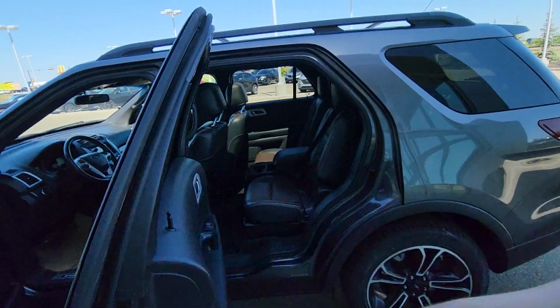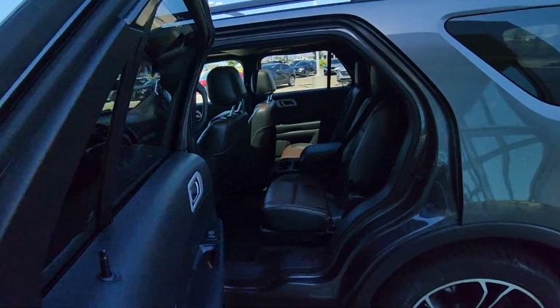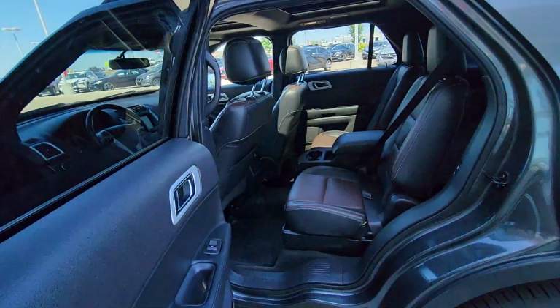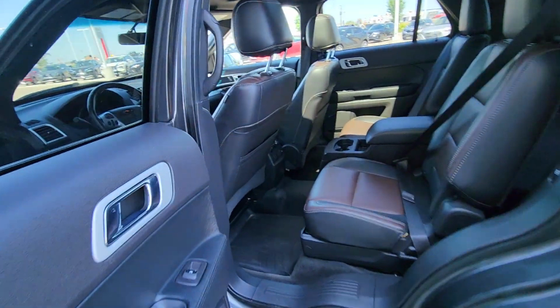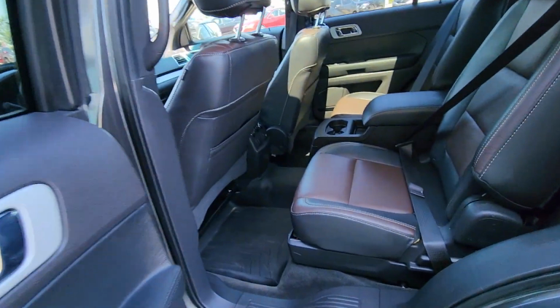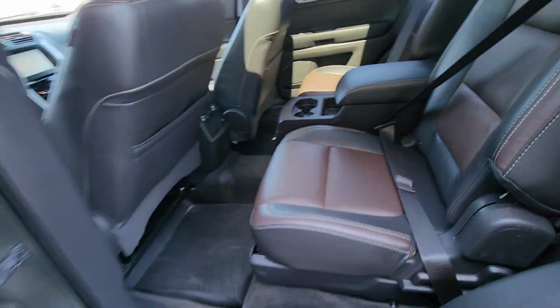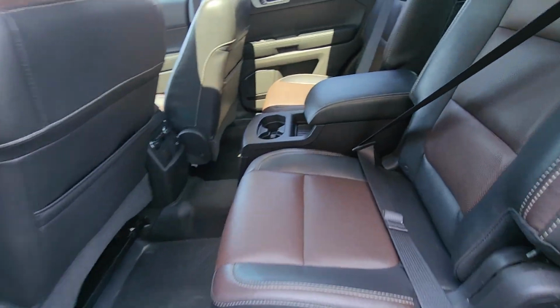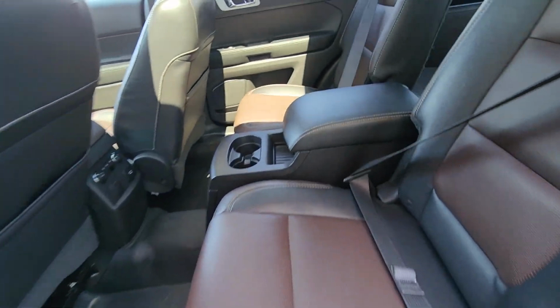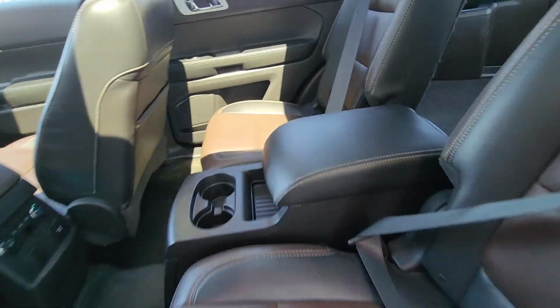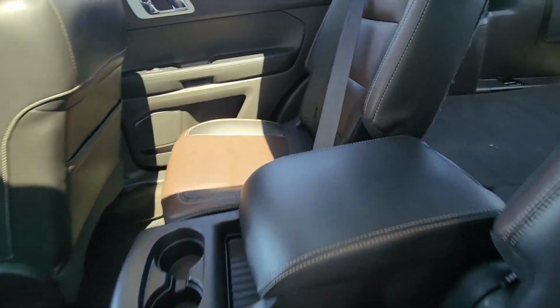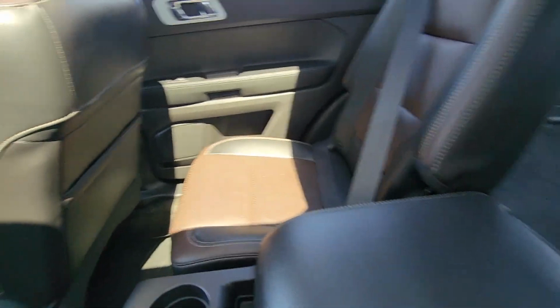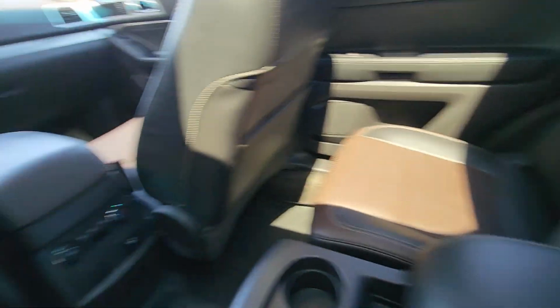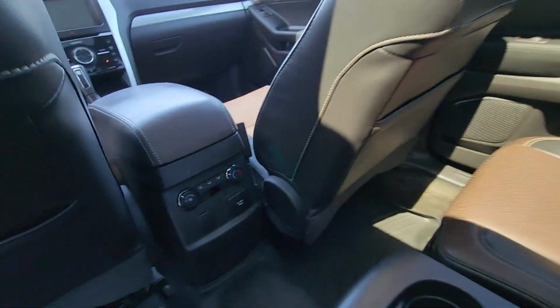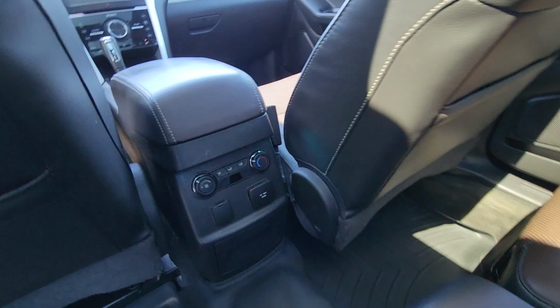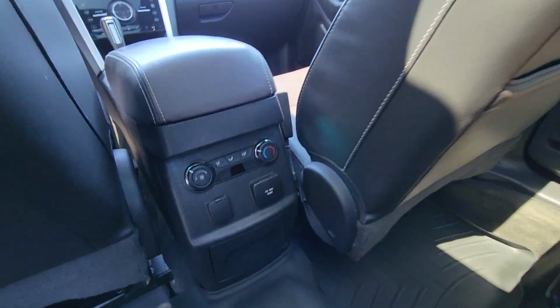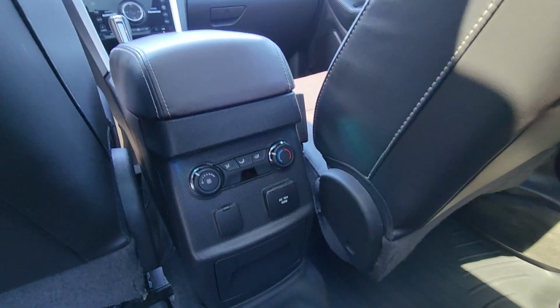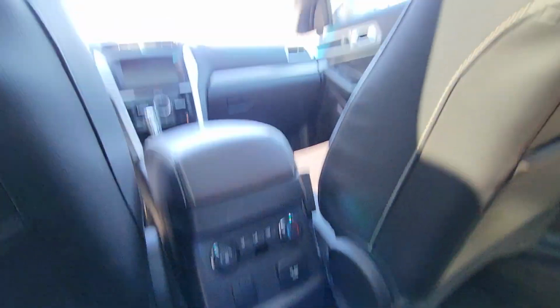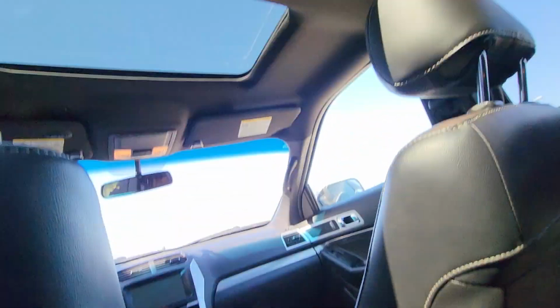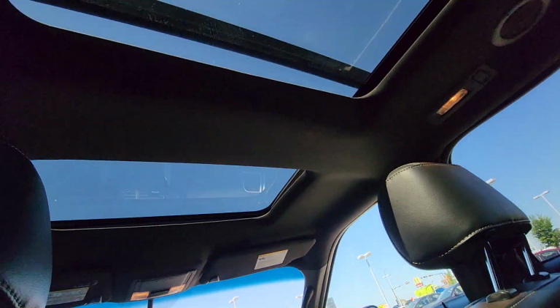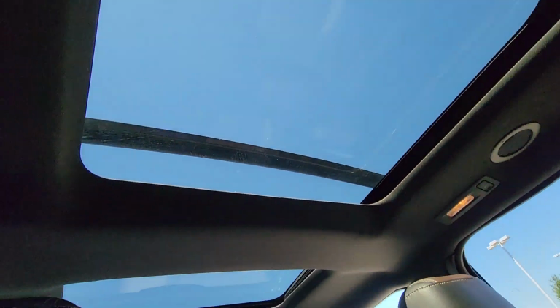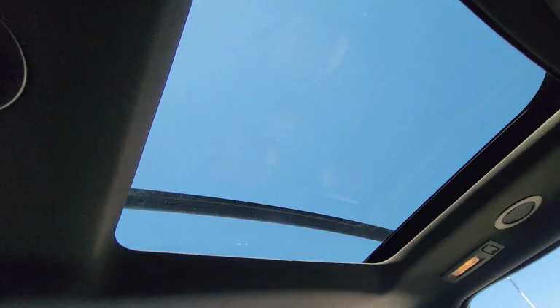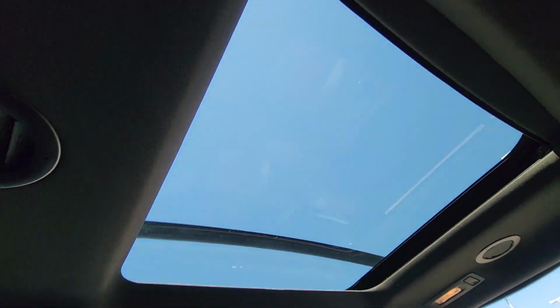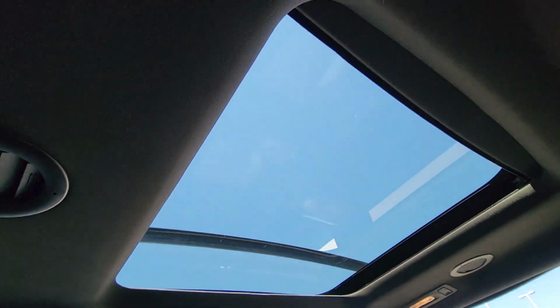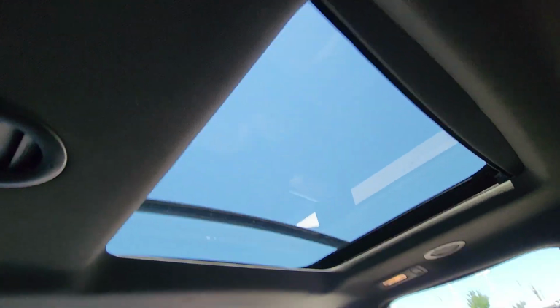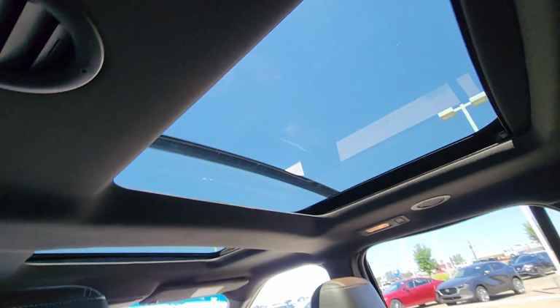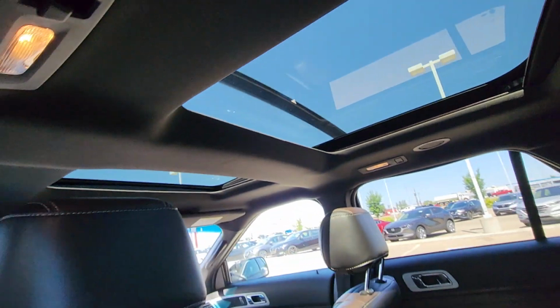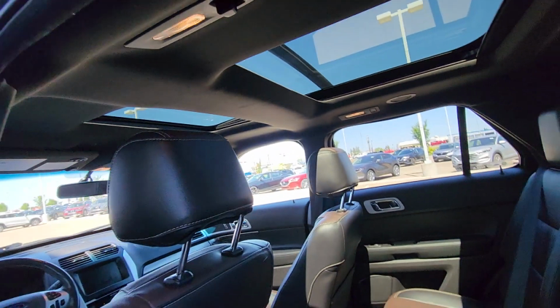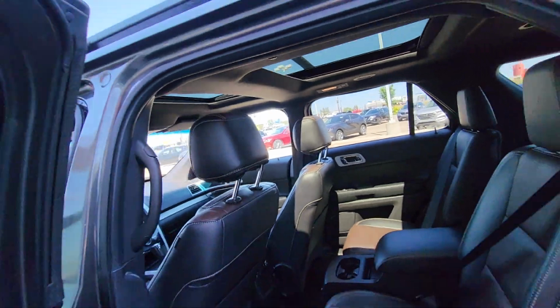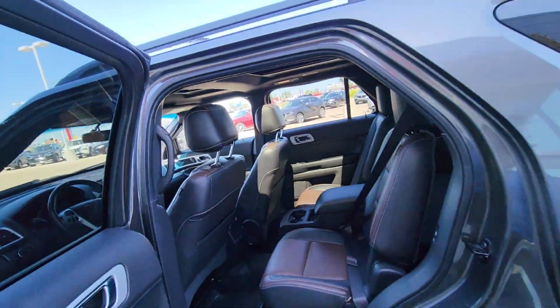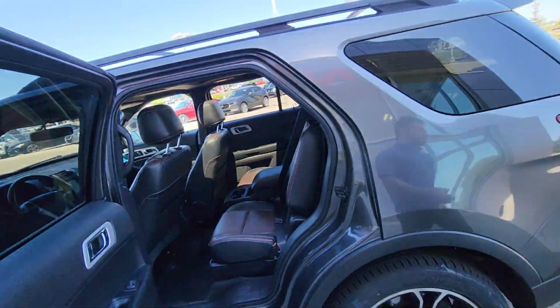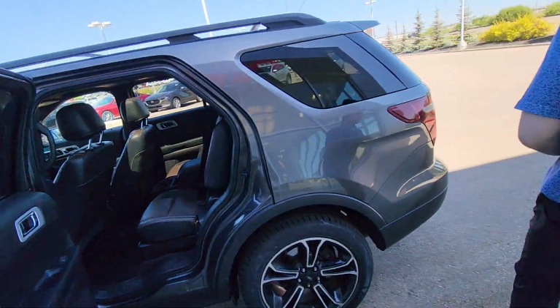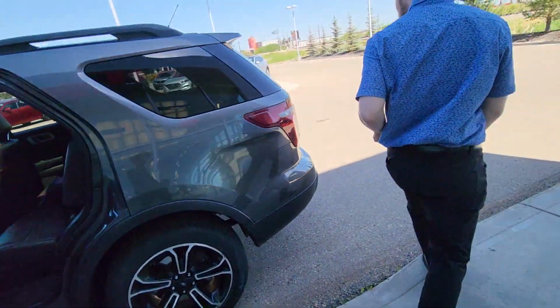Coming in the back here, tons of space. You actually have your own climate control back here, so the people in the back can control their own climate. We do also have a moonroof and a sunroof in this one — really nice to have both features.